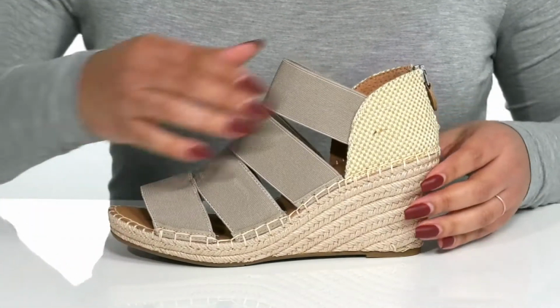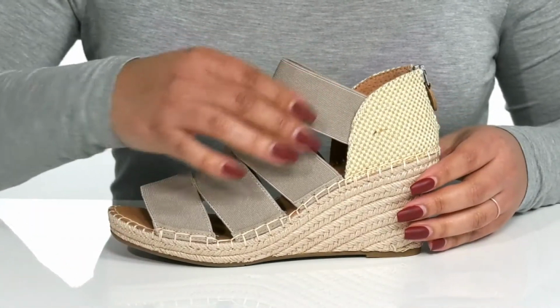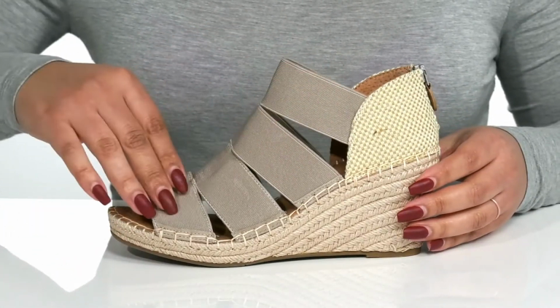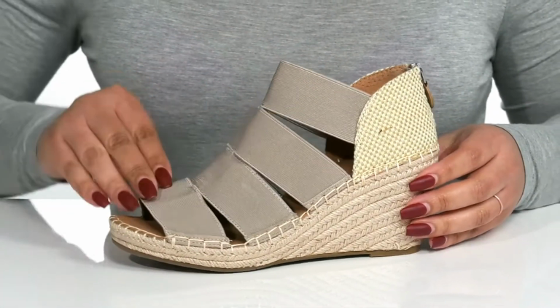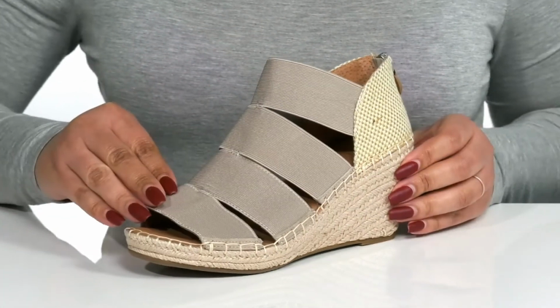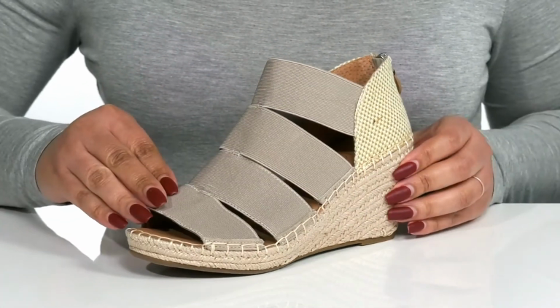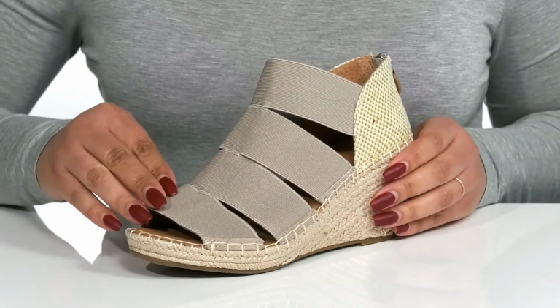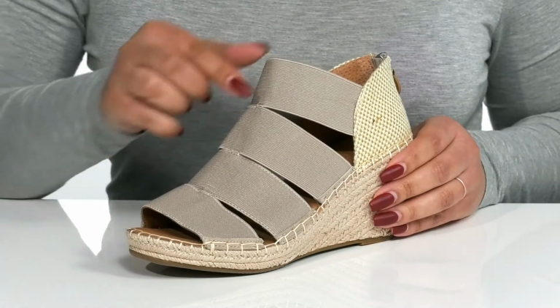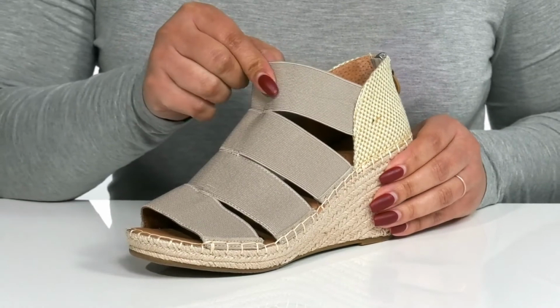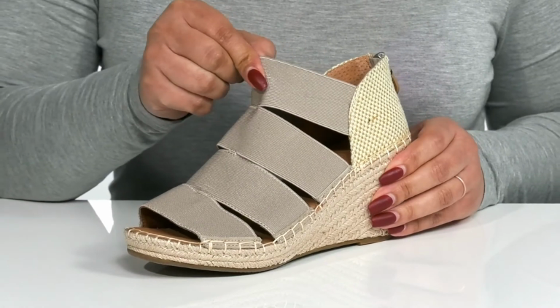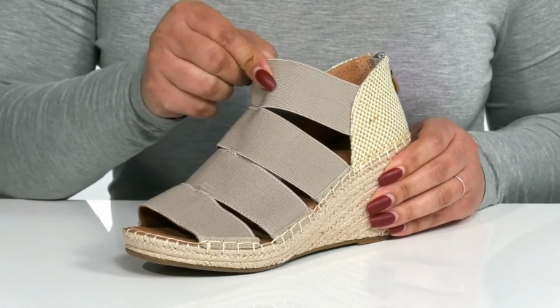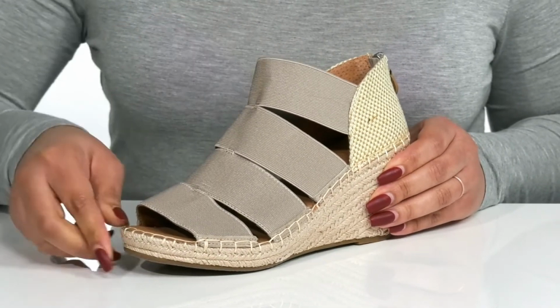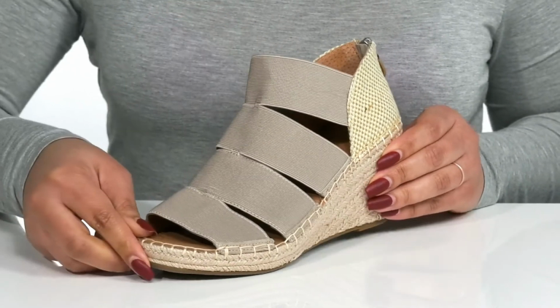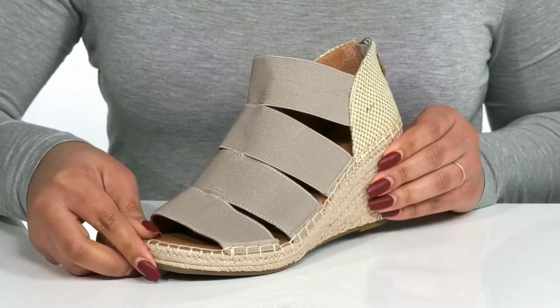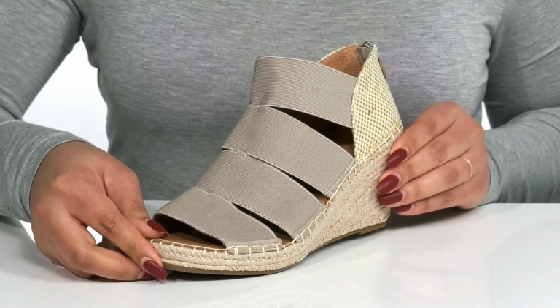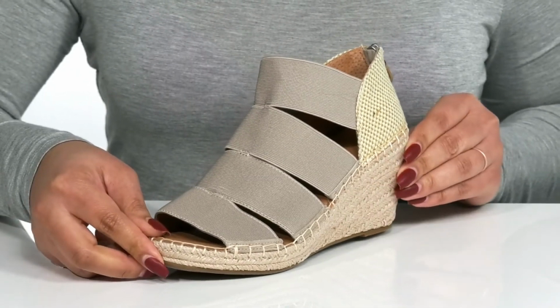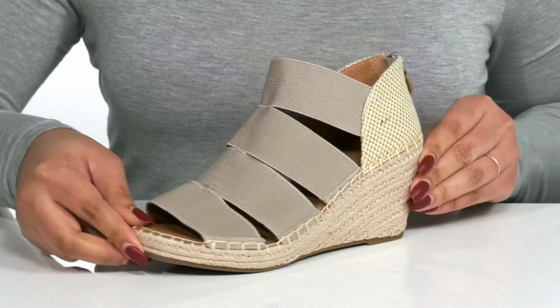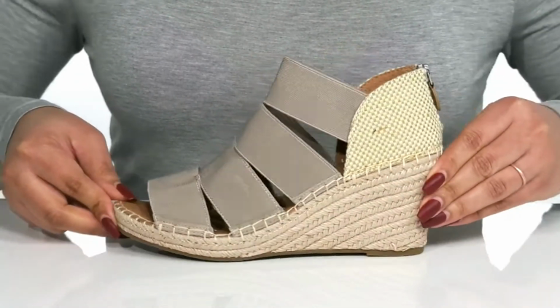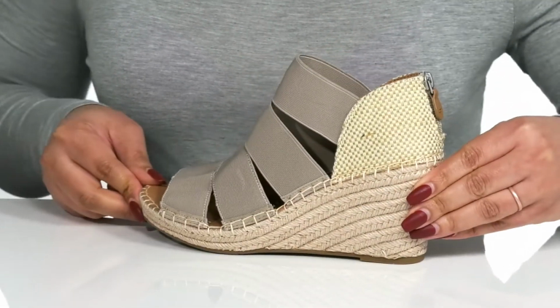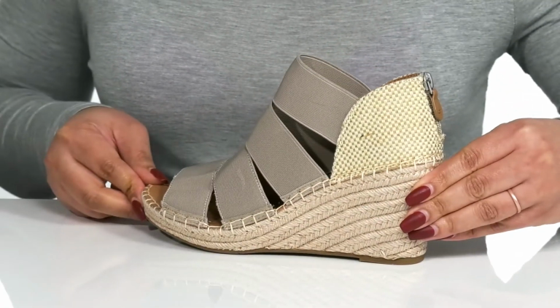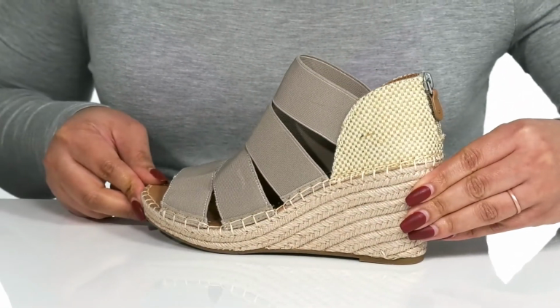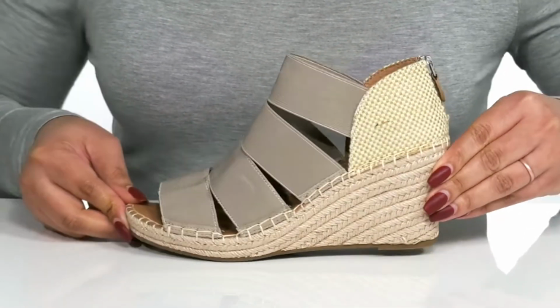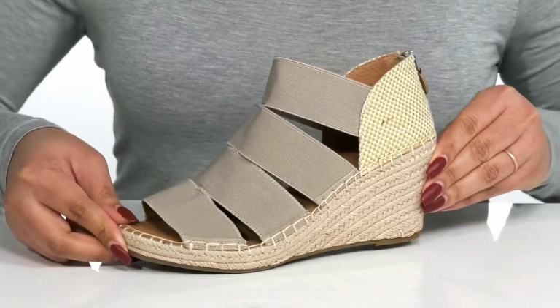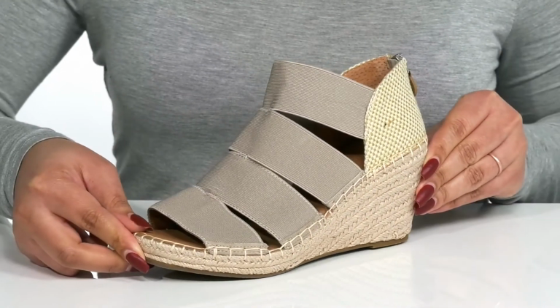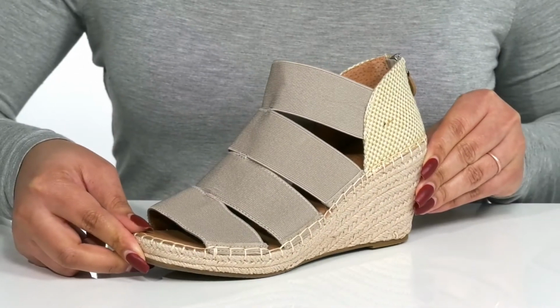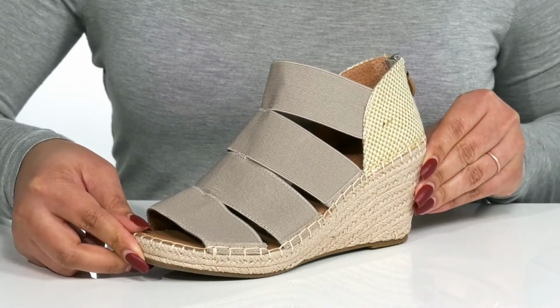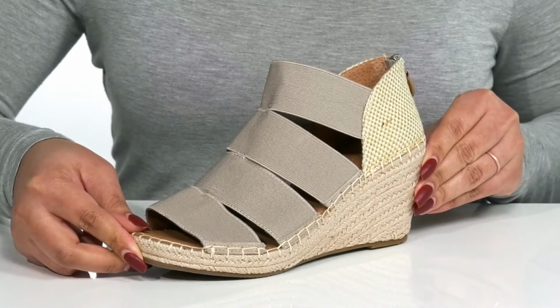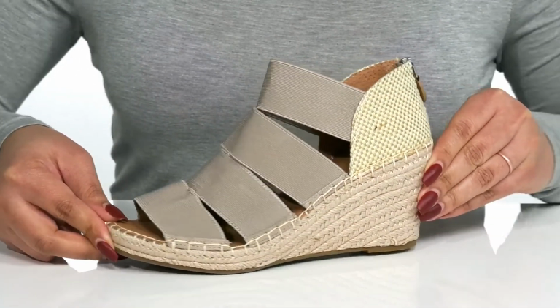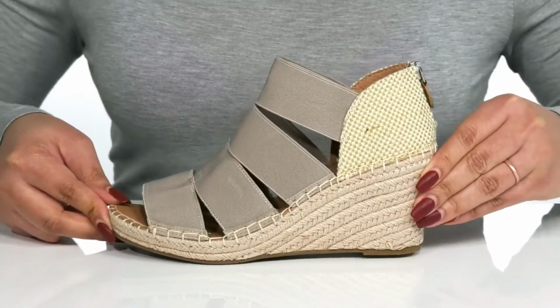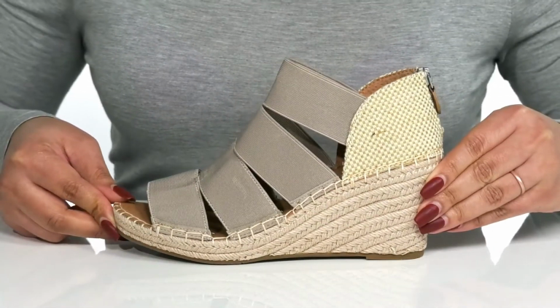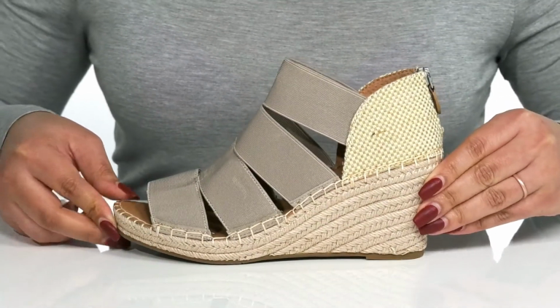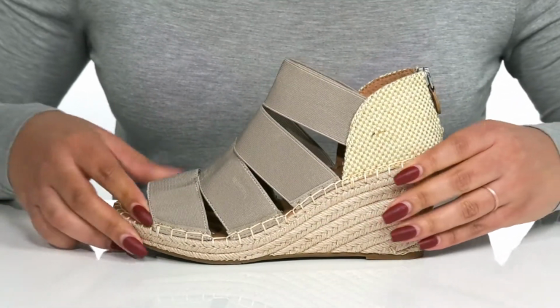There are four elastic straps that go over the vamp, giving you a comfortable and casual look that's perfect for a lunch date with friends. I think these will look great with your favorite pair of skinny jeans and a cute blouse.